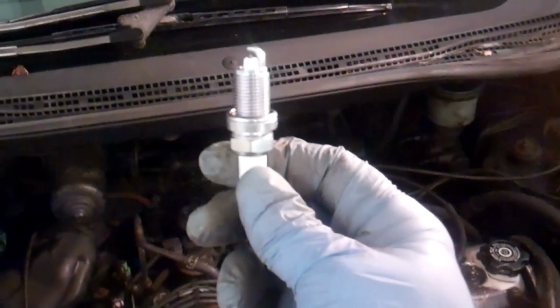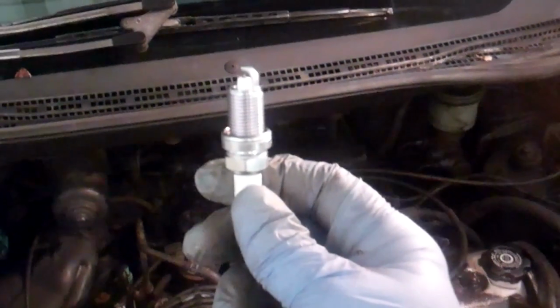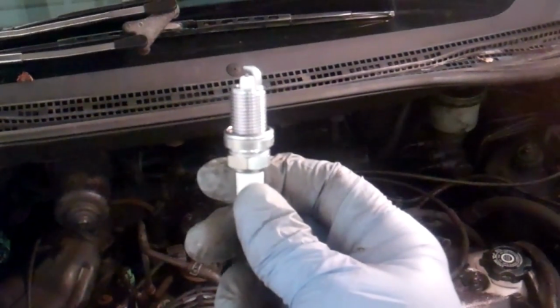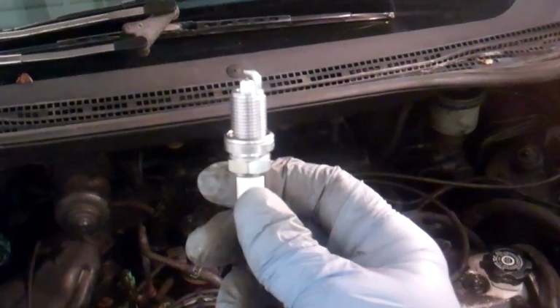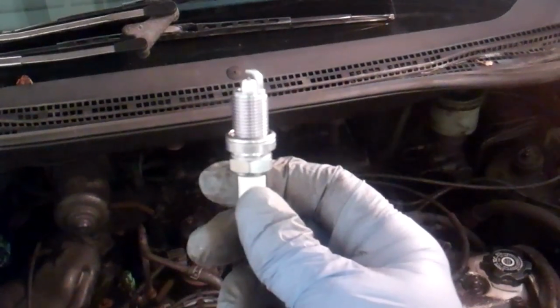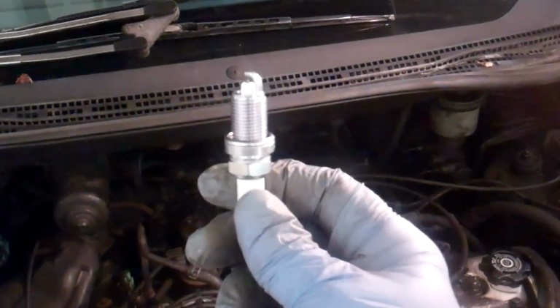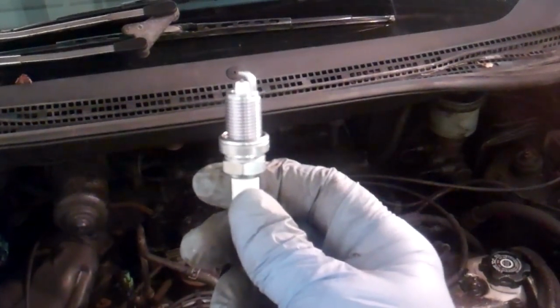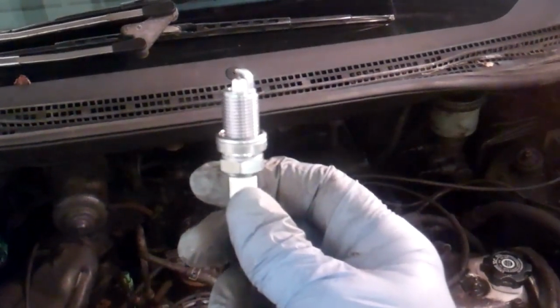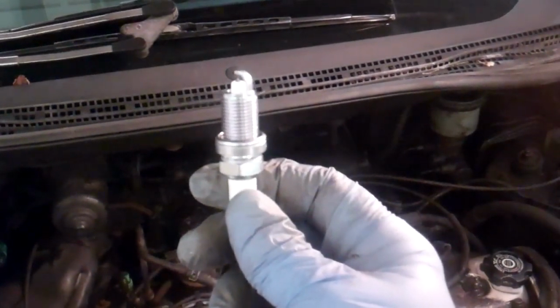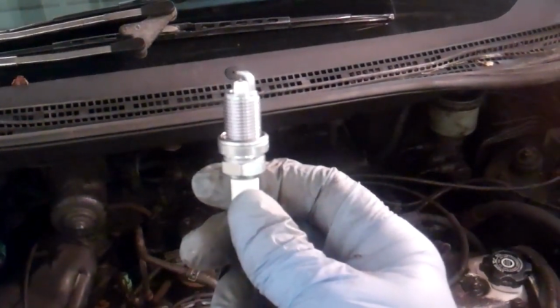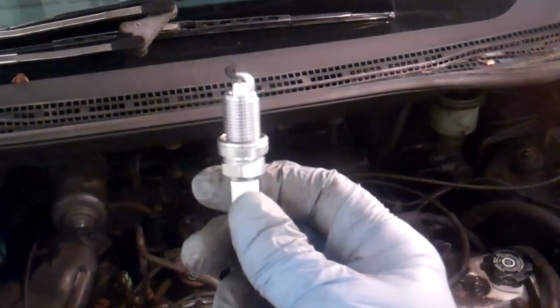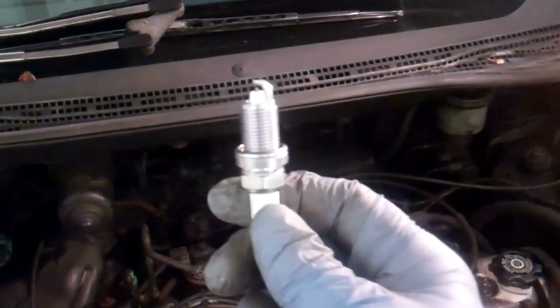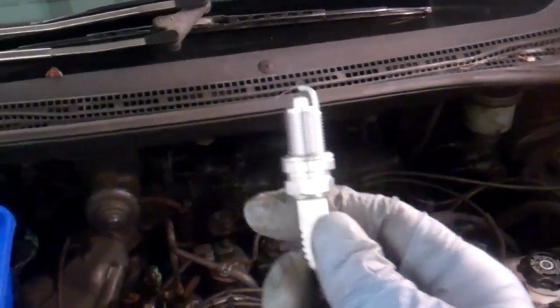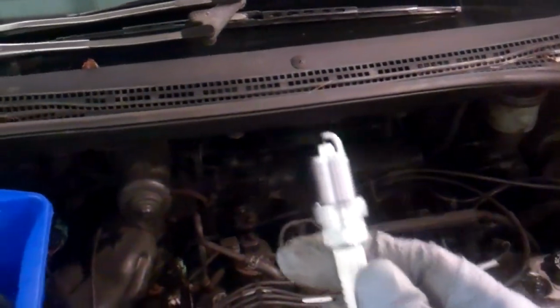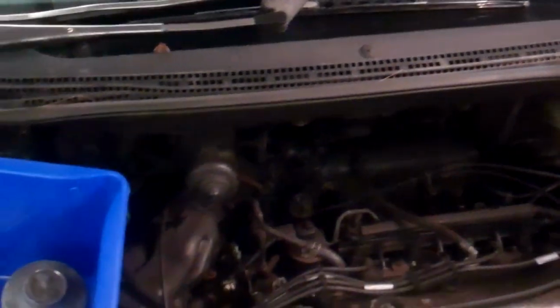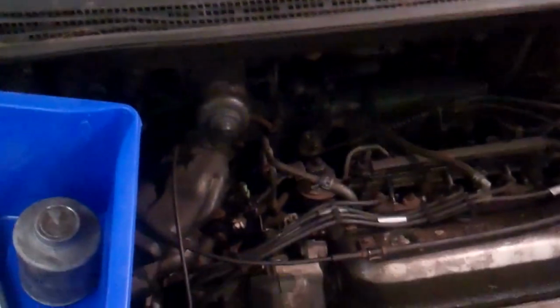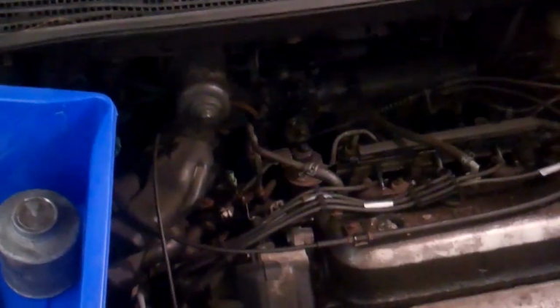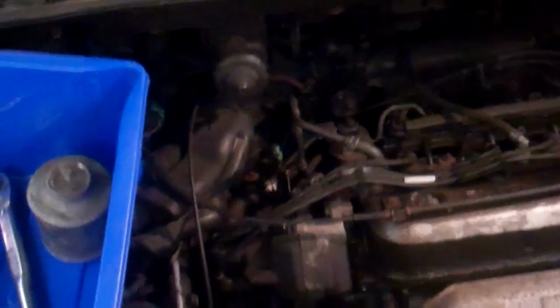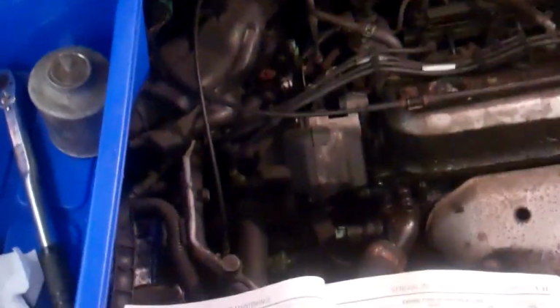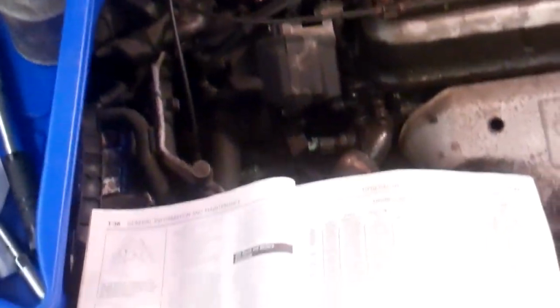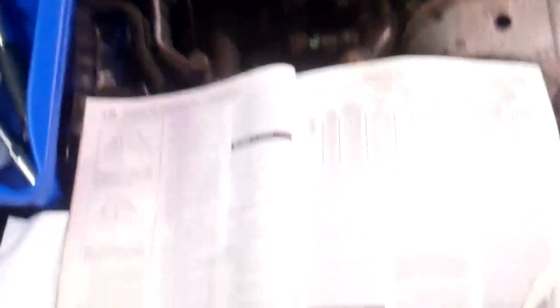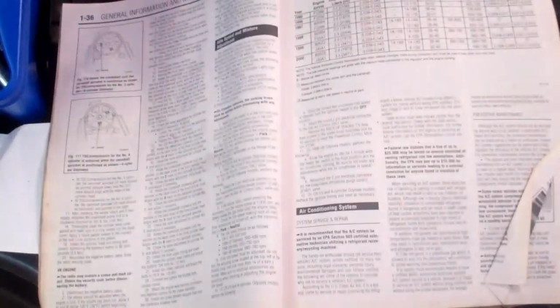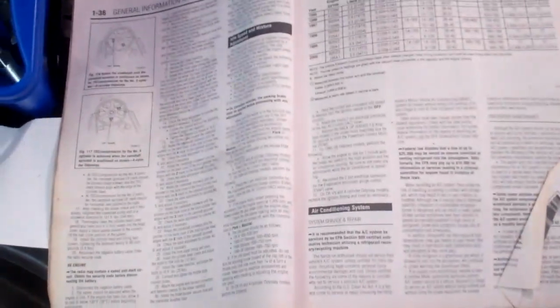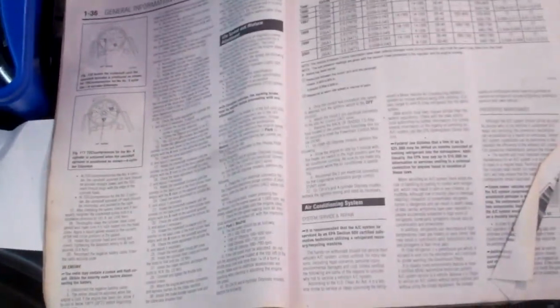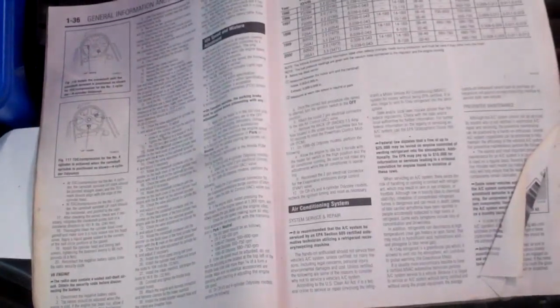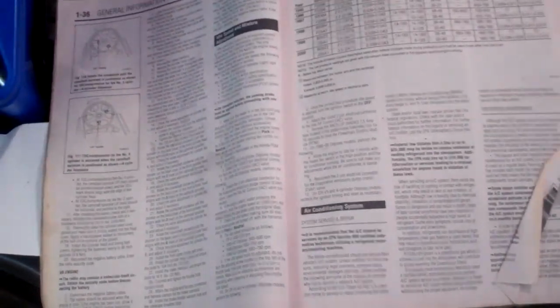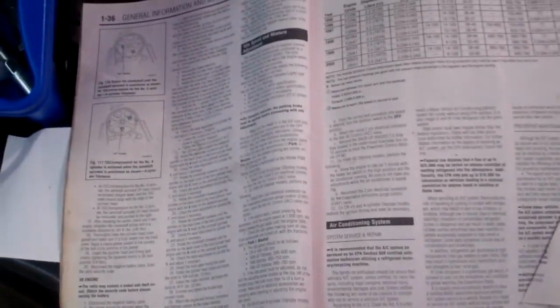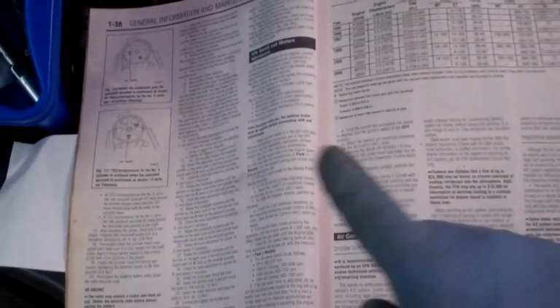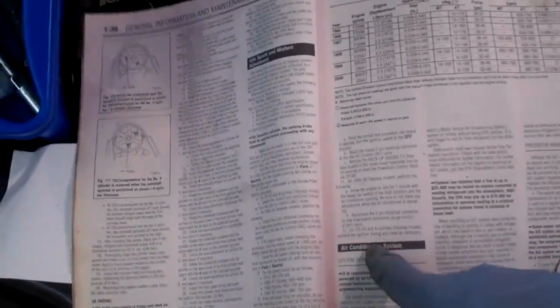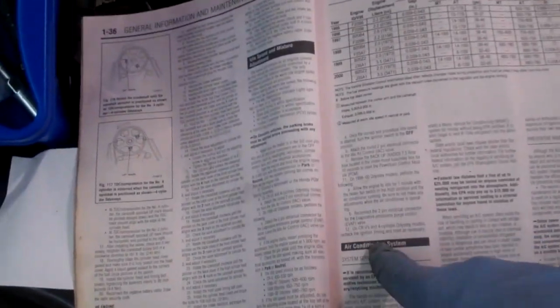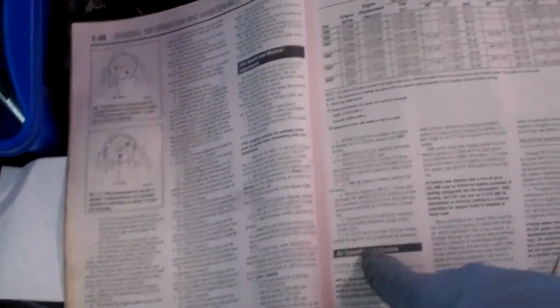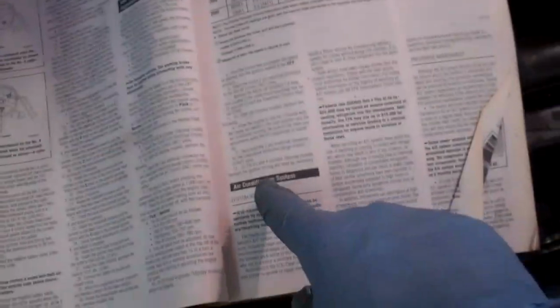This video is on how to change your vehicle's spark plugs. The first thing I like to do, always before I do anything to my vehicle, is consult the manual.